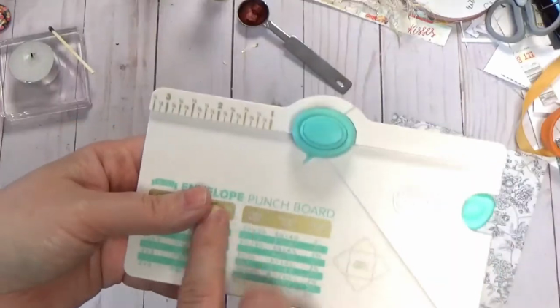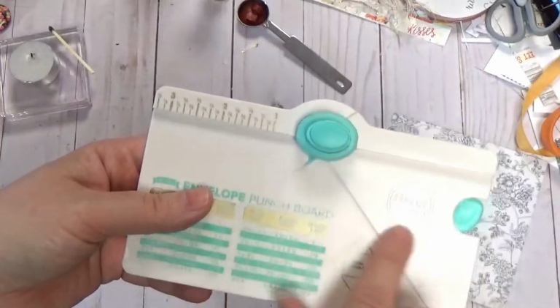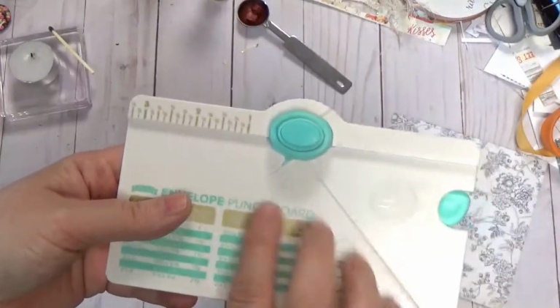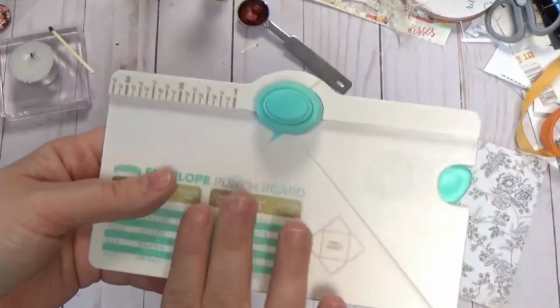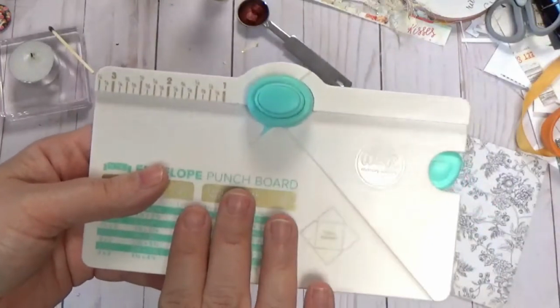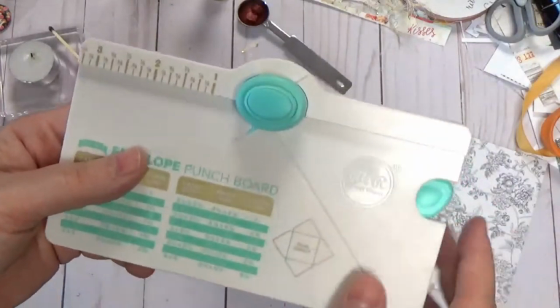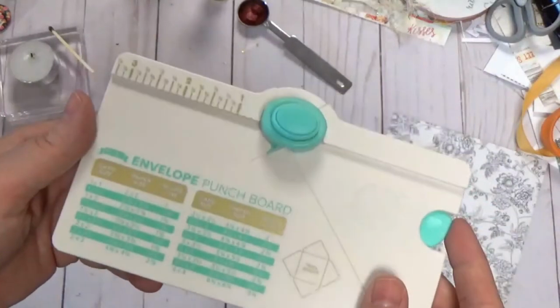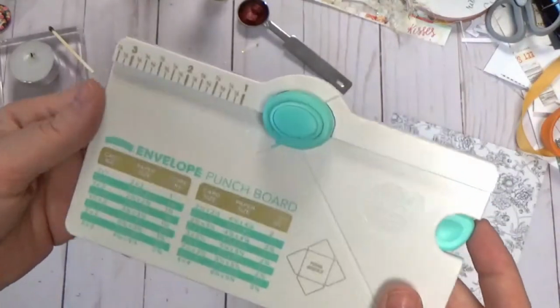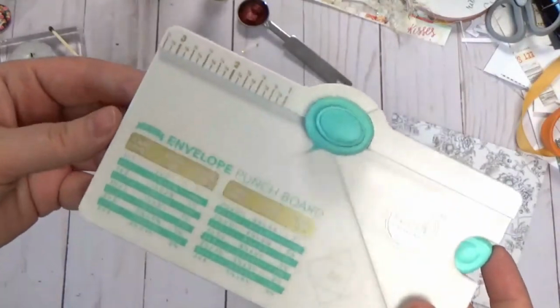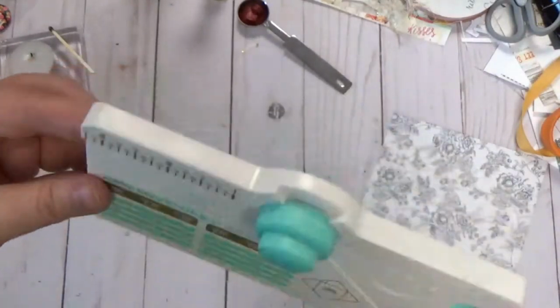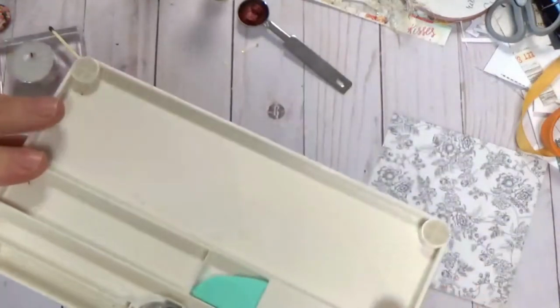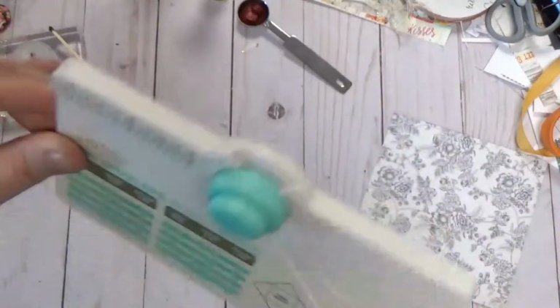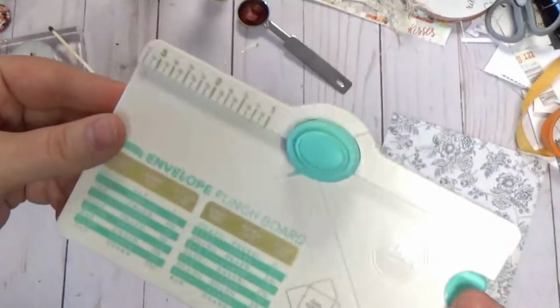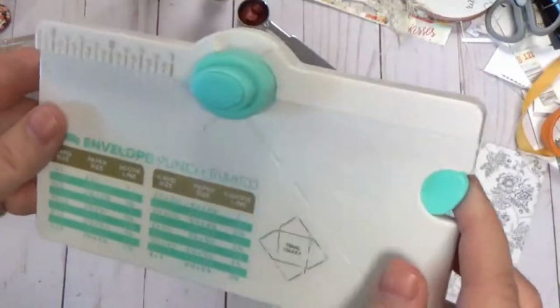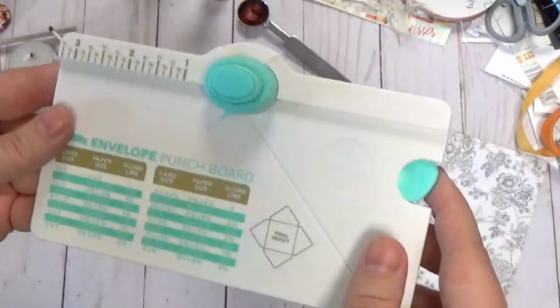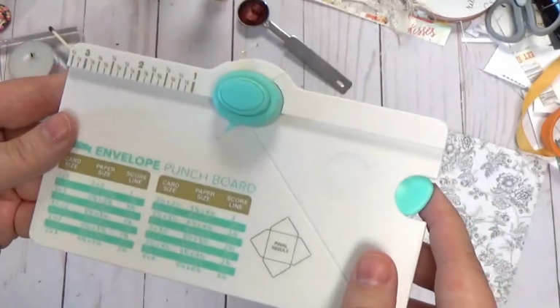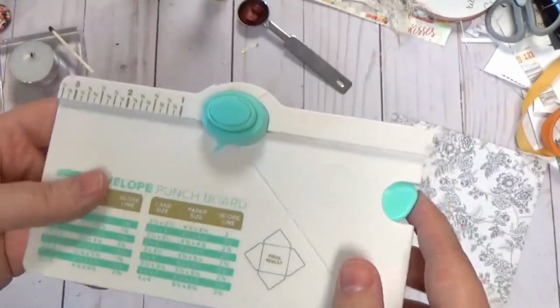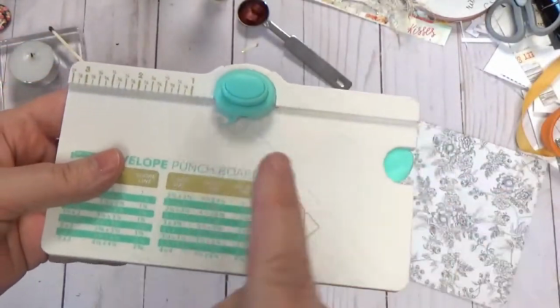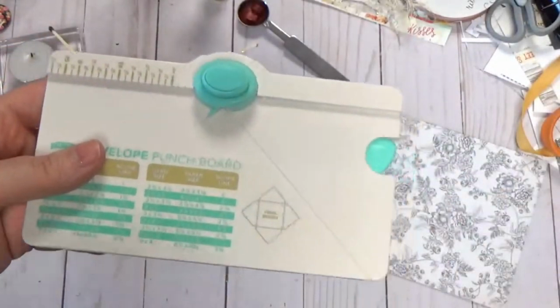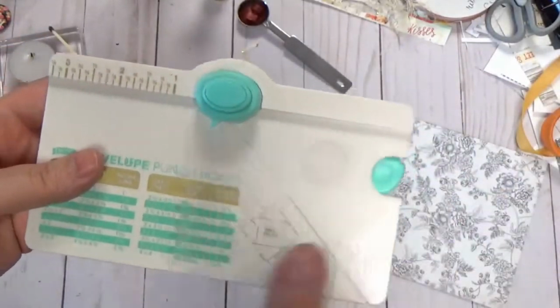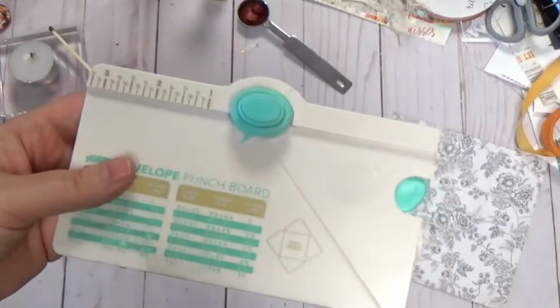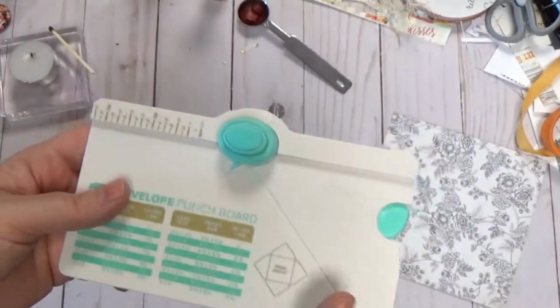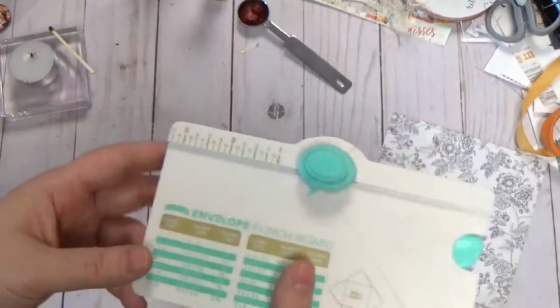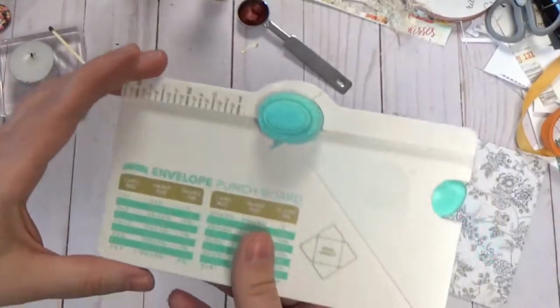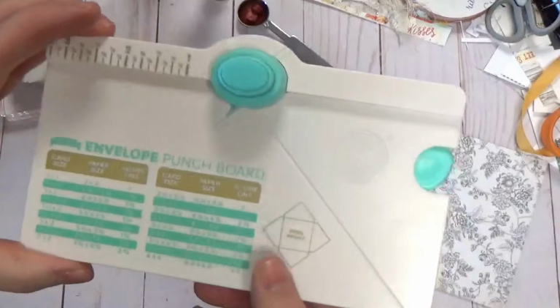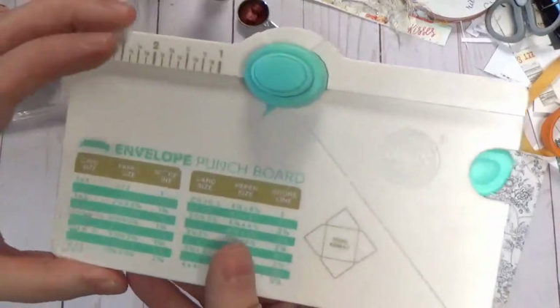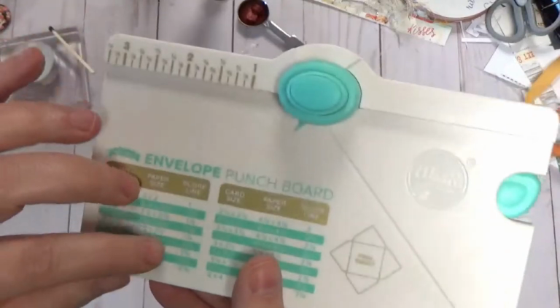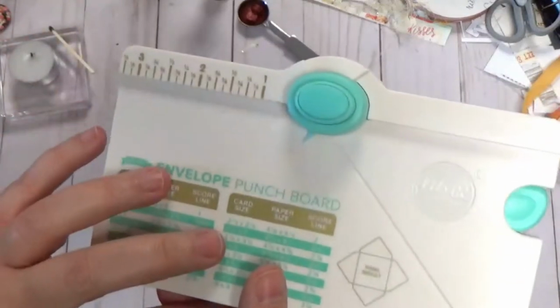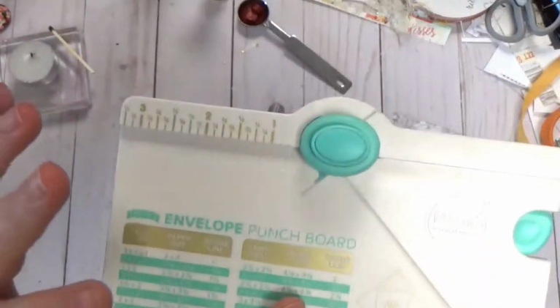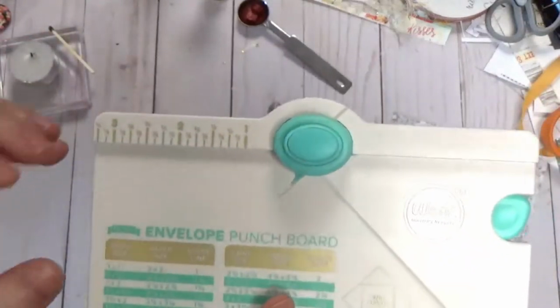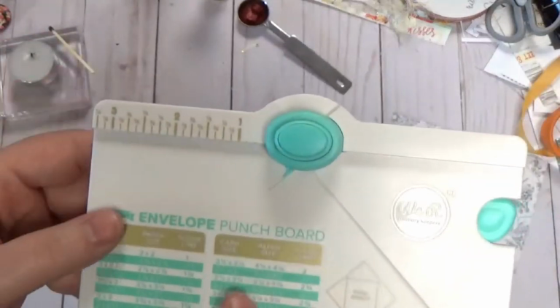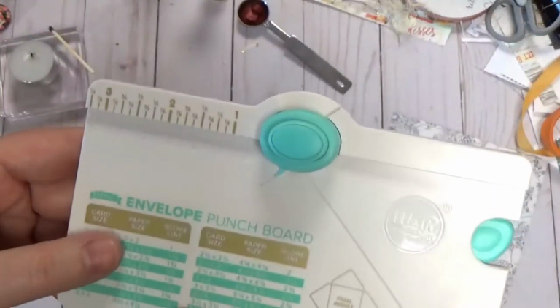But if you are interested in knowing about the punch board, here it is. I wouldn't pay too much for it because it is very, very small. And per my tutorial, you can make one on the larger punch board. But I thought I would give this a try because I finally got it for a great price.